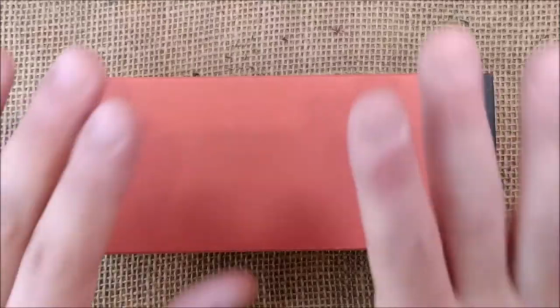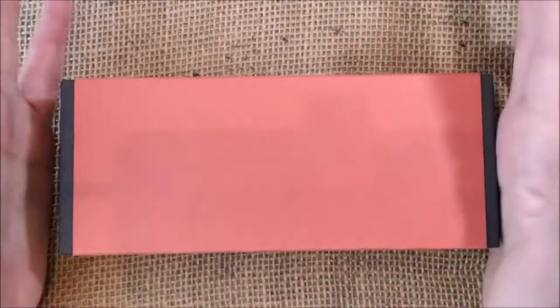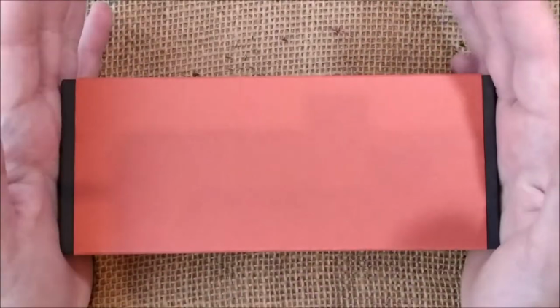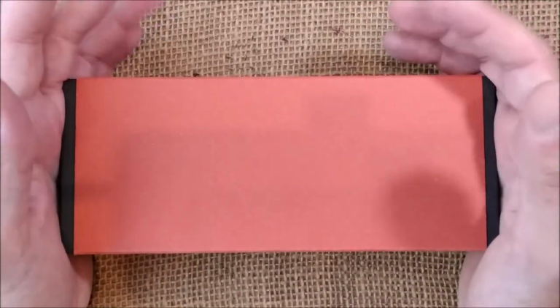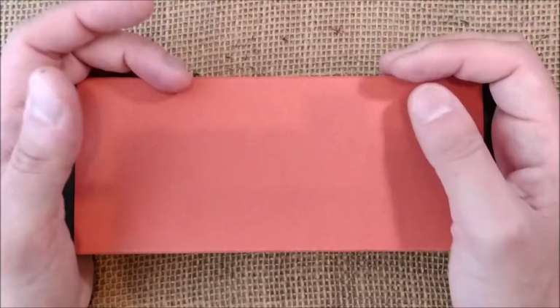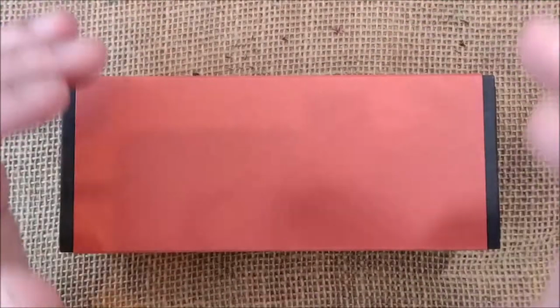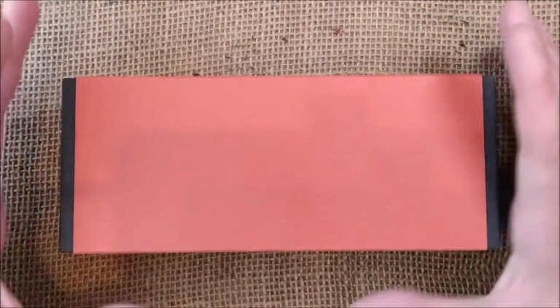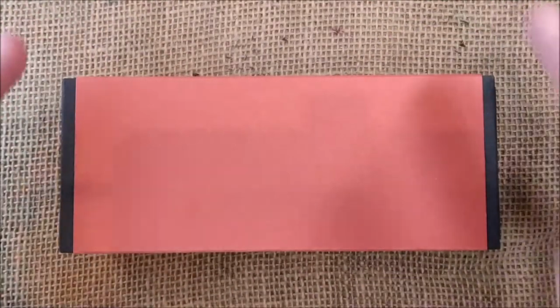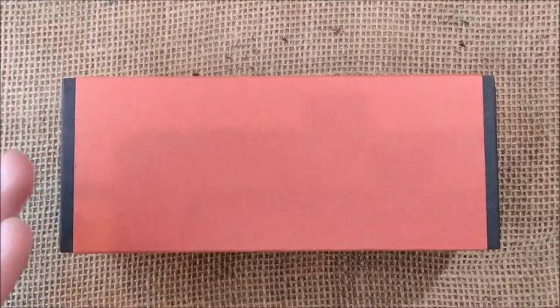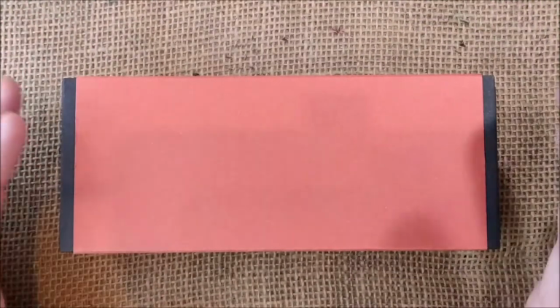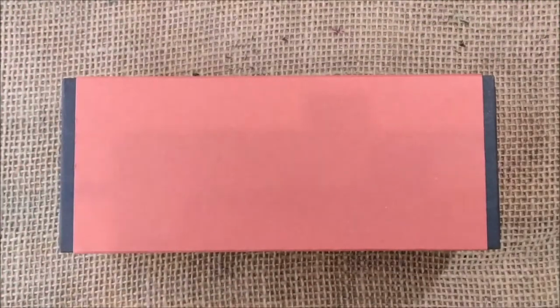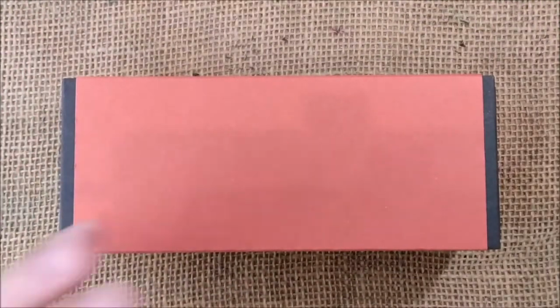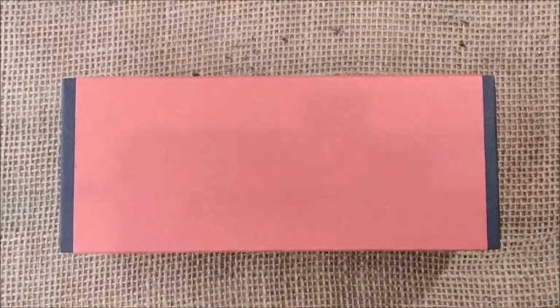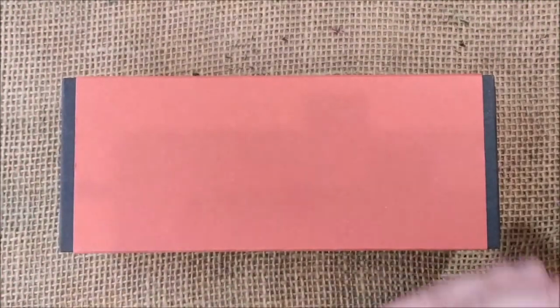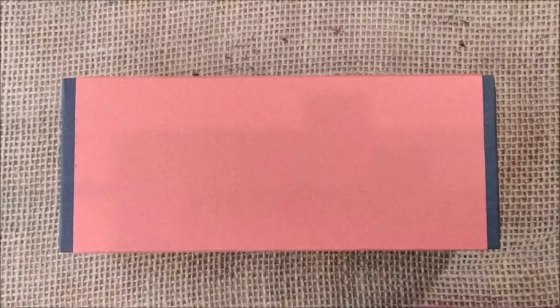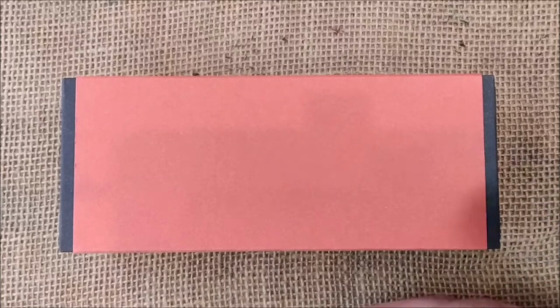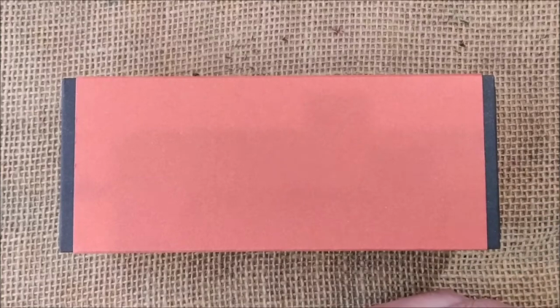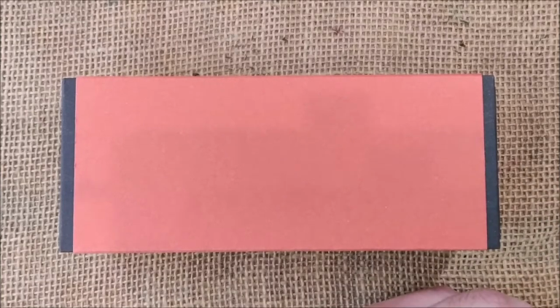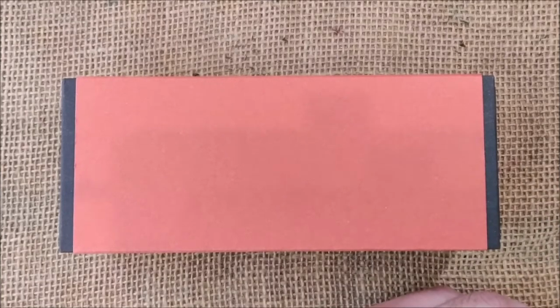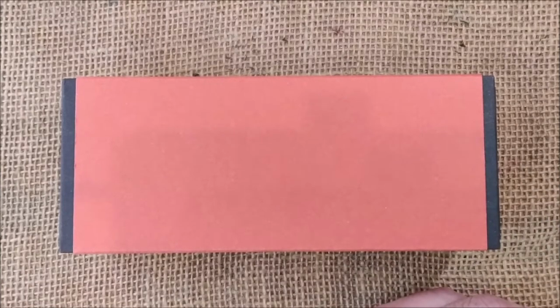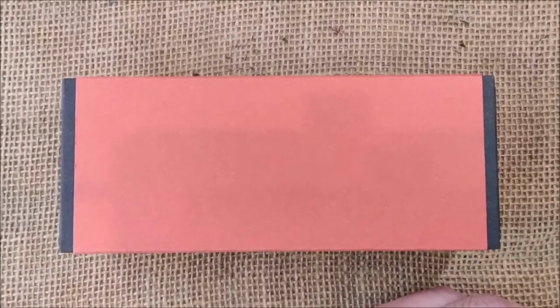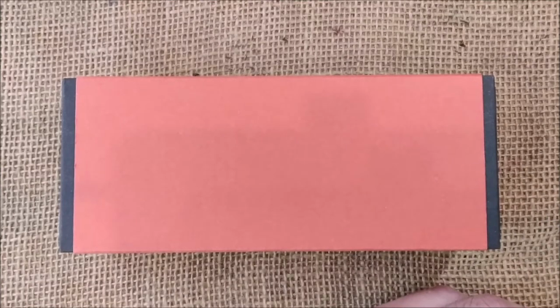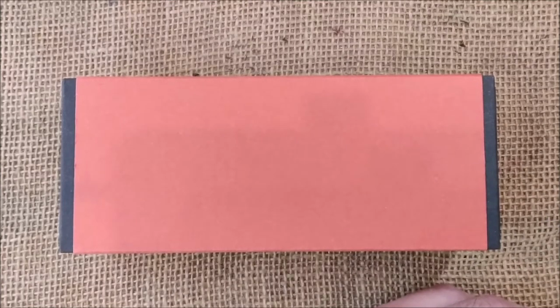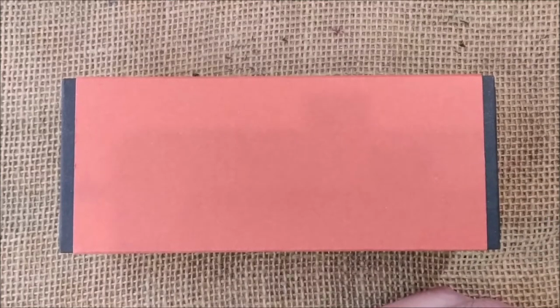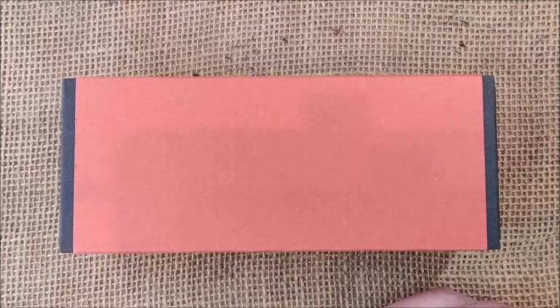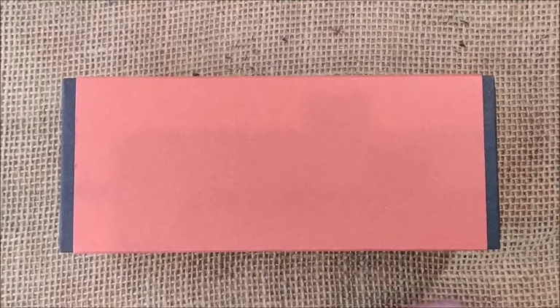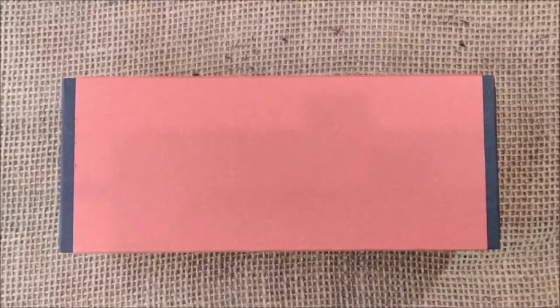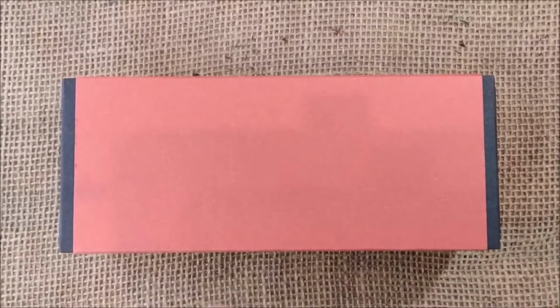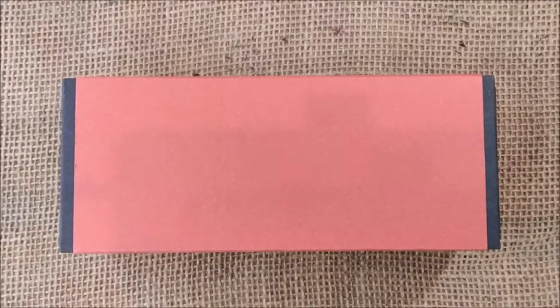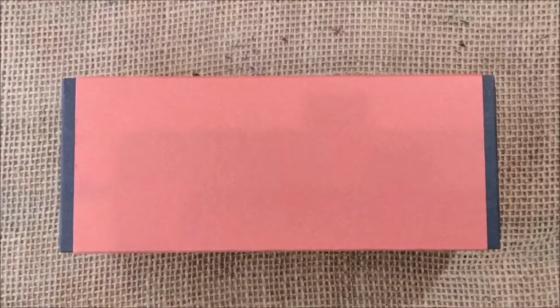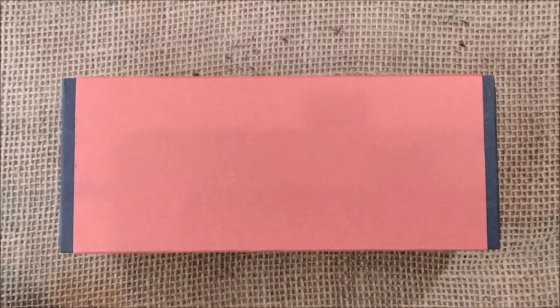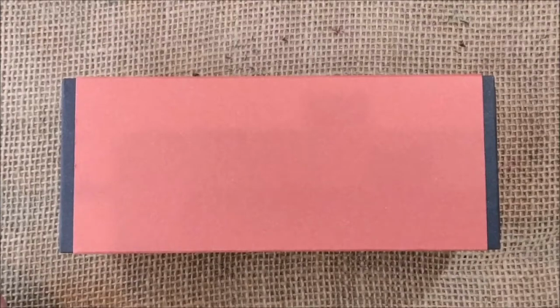The pen I'm going to review today was sent to me for review purposes by Tibaldi. This is the second Tibaldi pen that I have, and that's what I'm going to show.